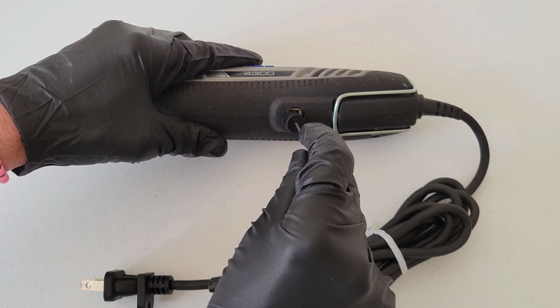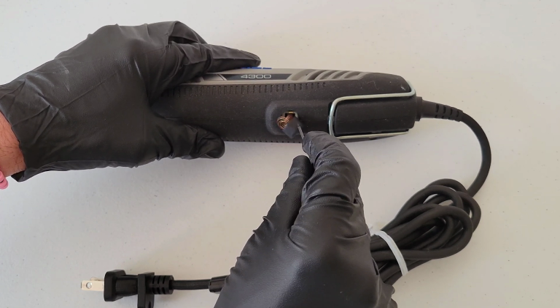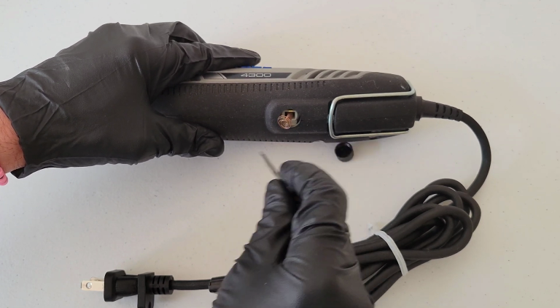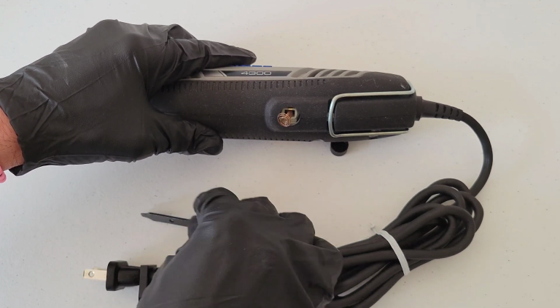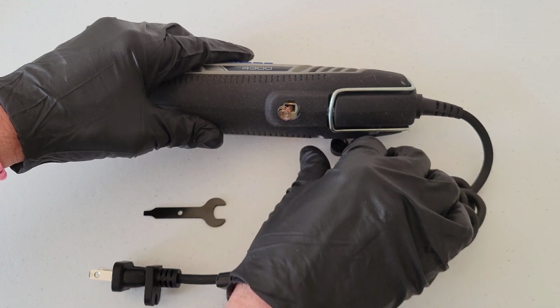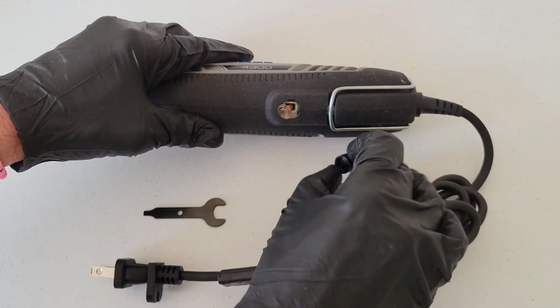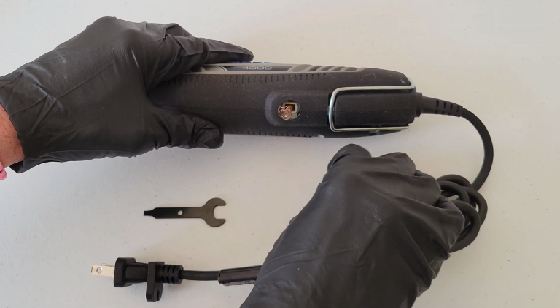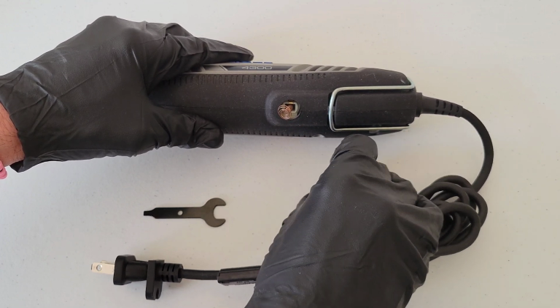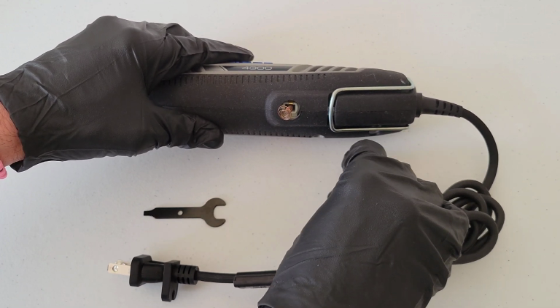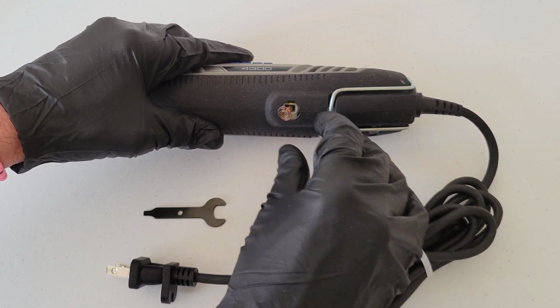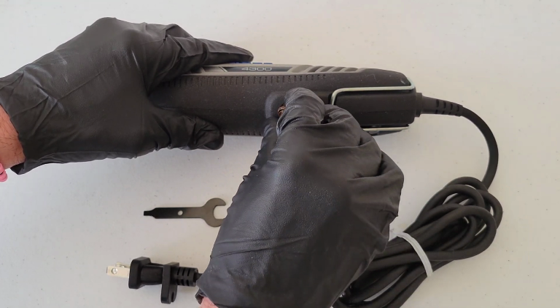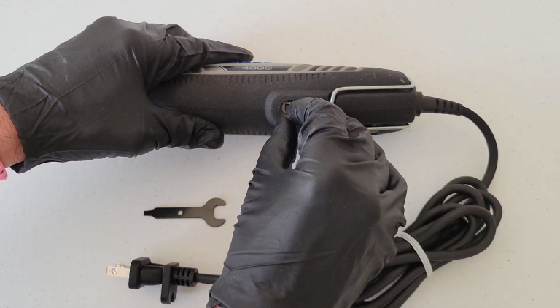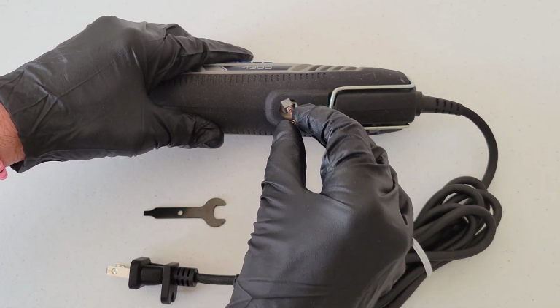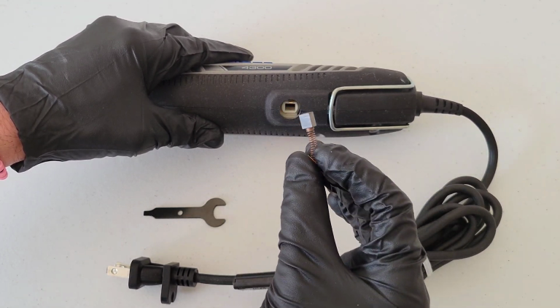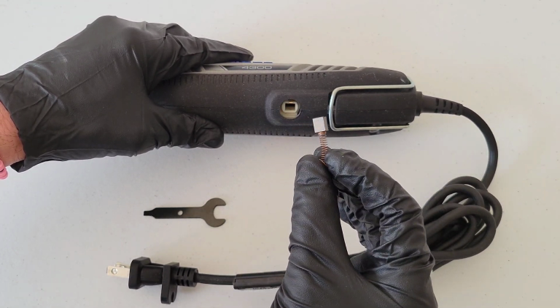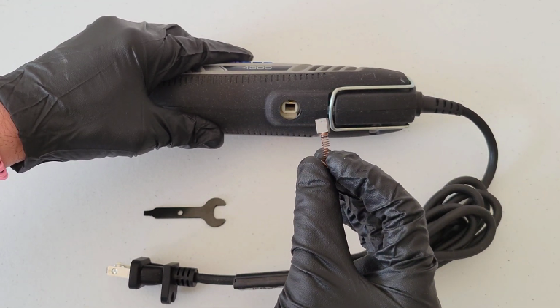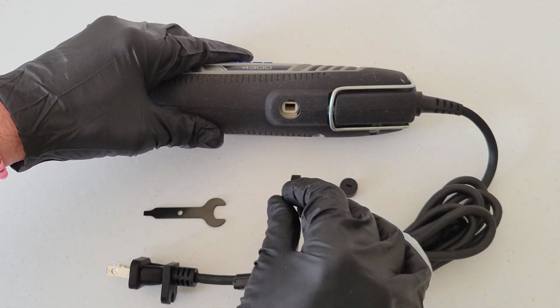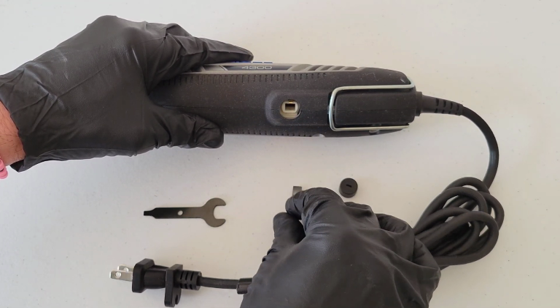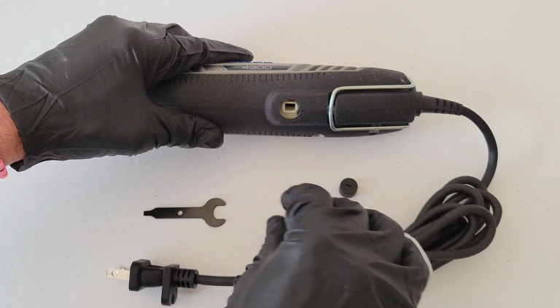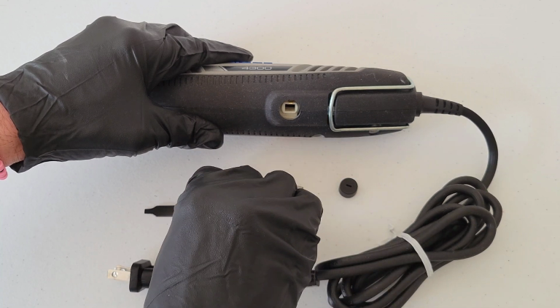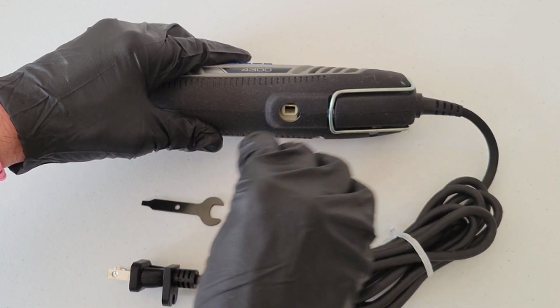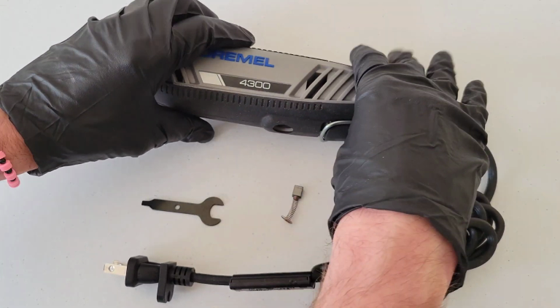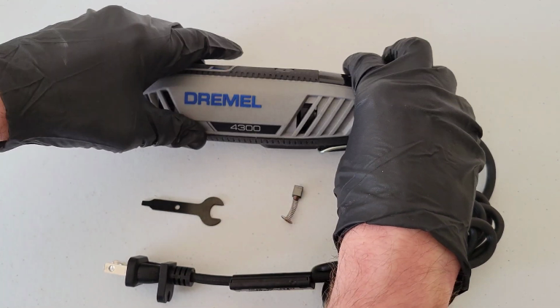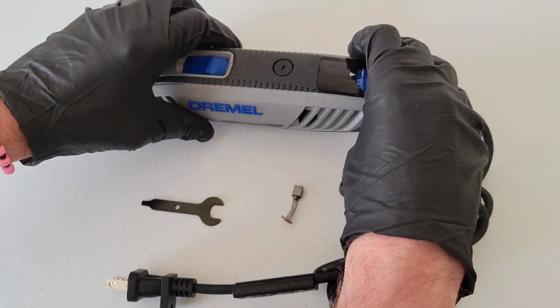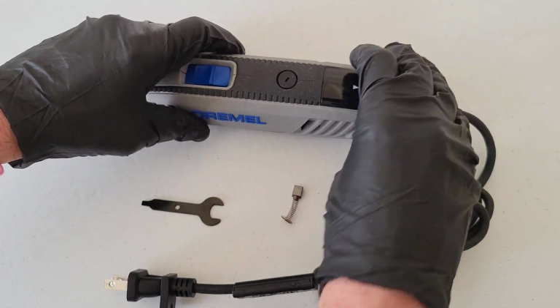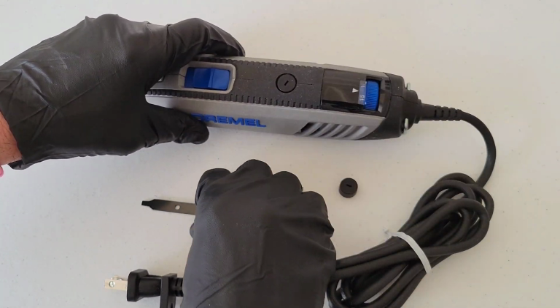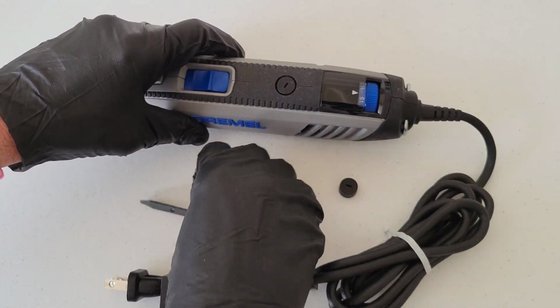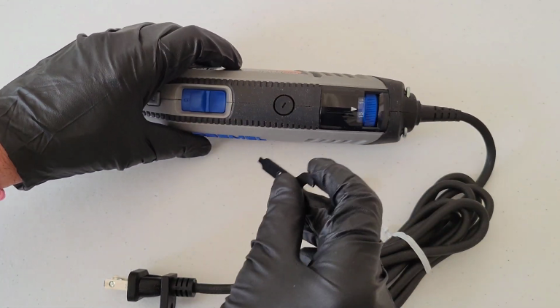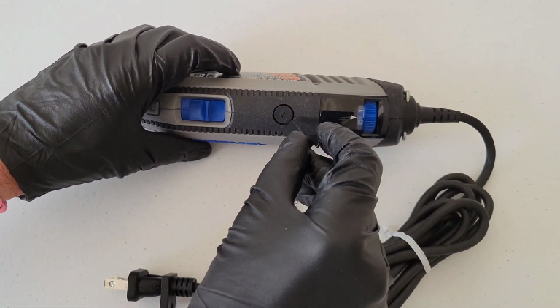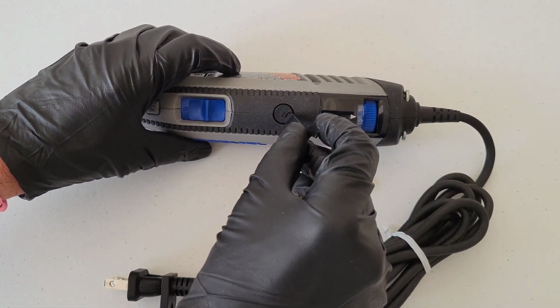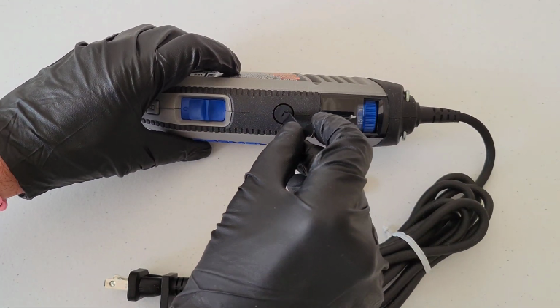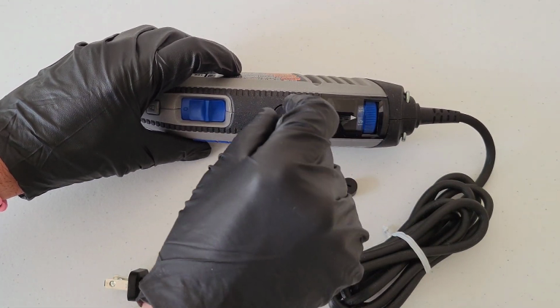There's the brush cap that came off, and here is the carbon brush — we'll take a closer look at that in a second. Let's take off the other brush cap here.